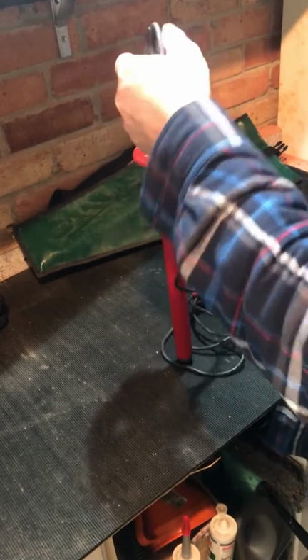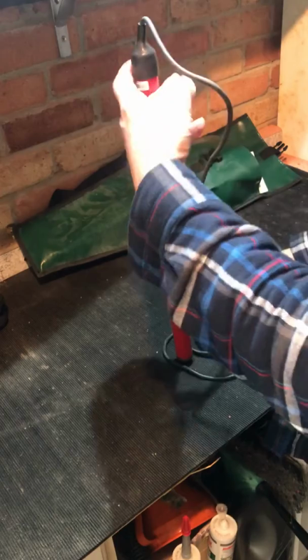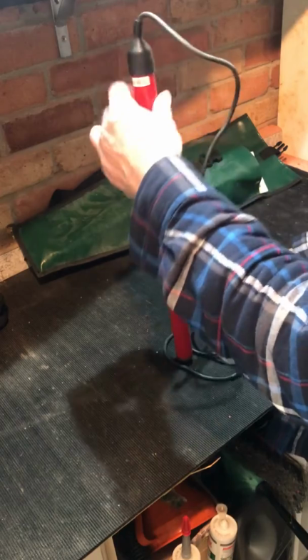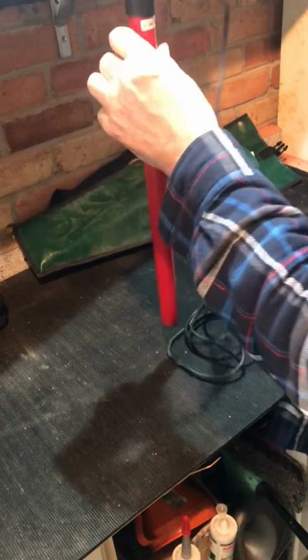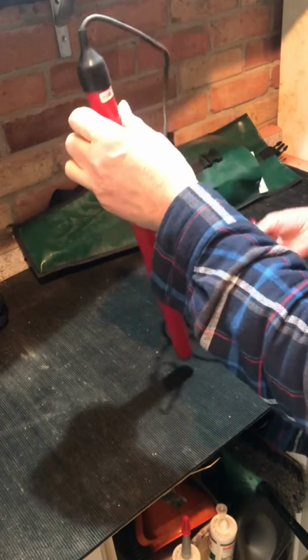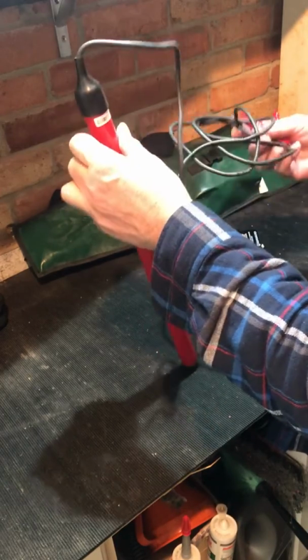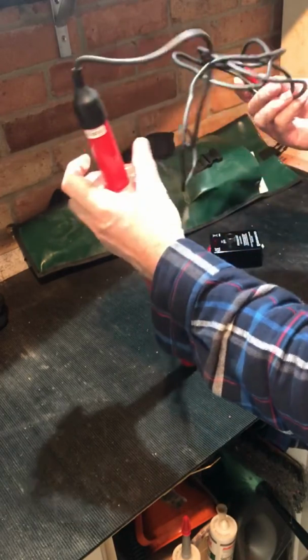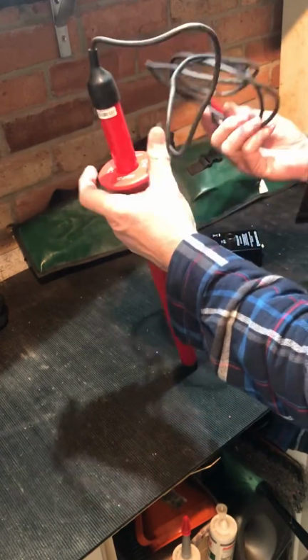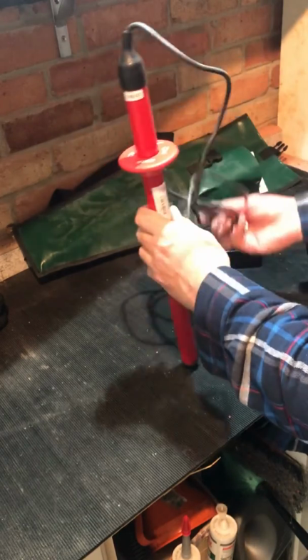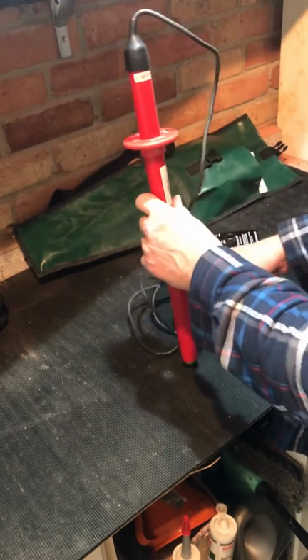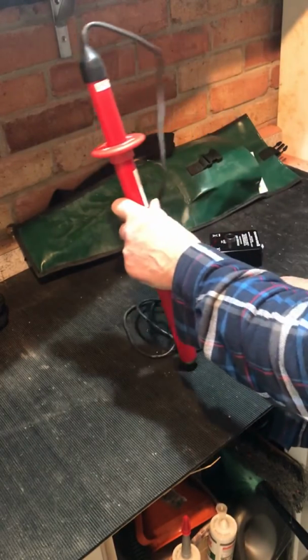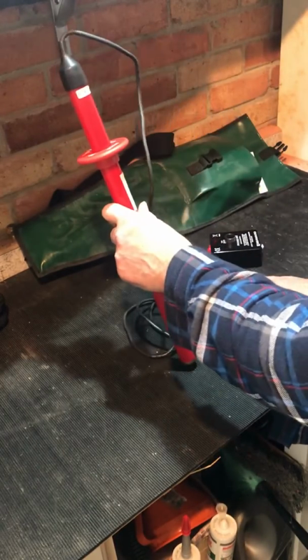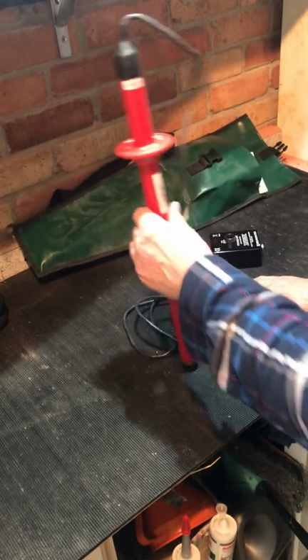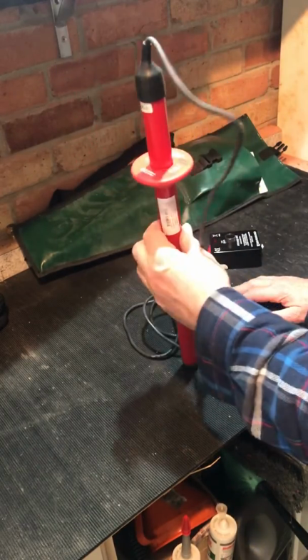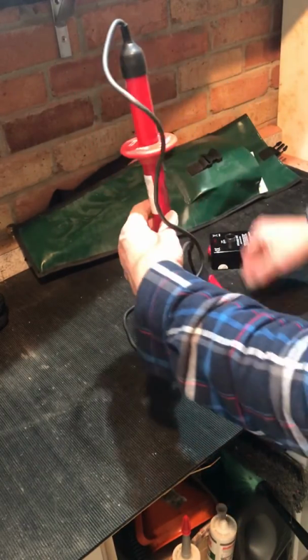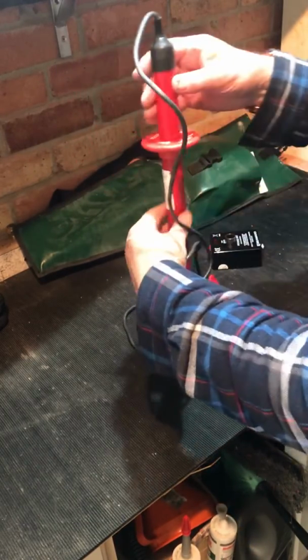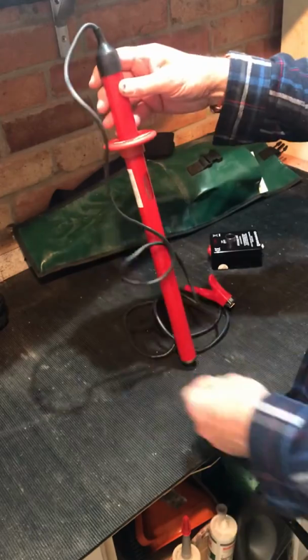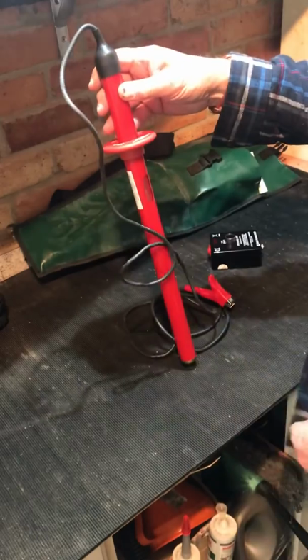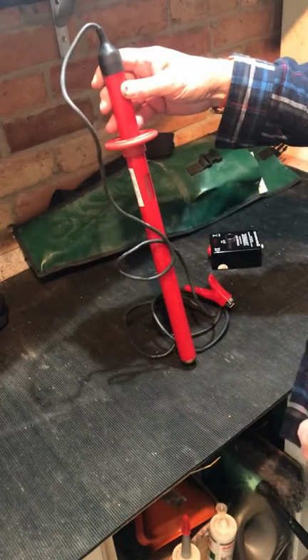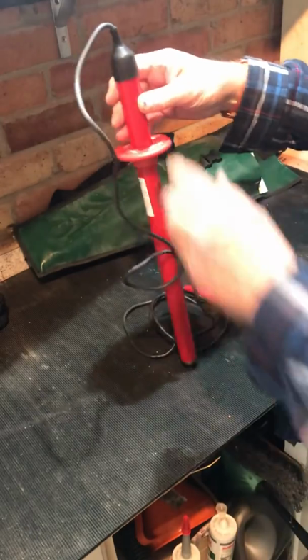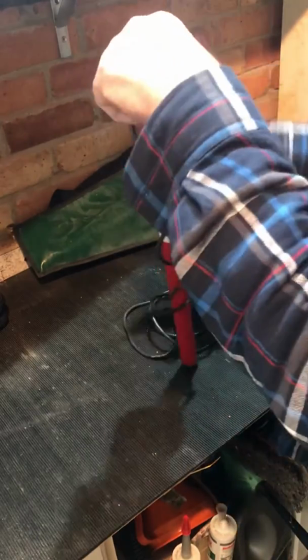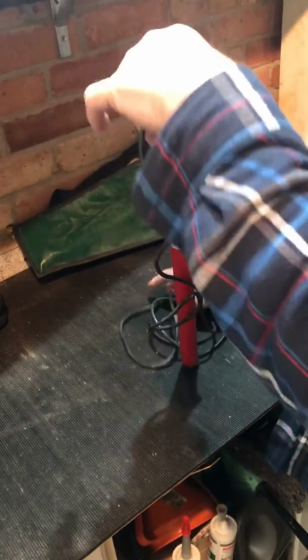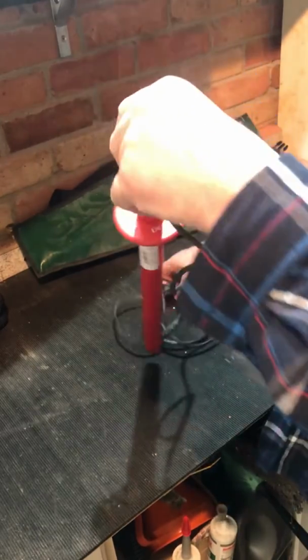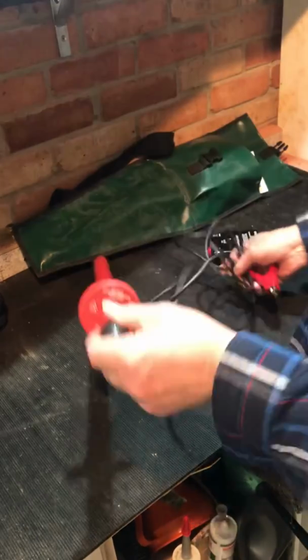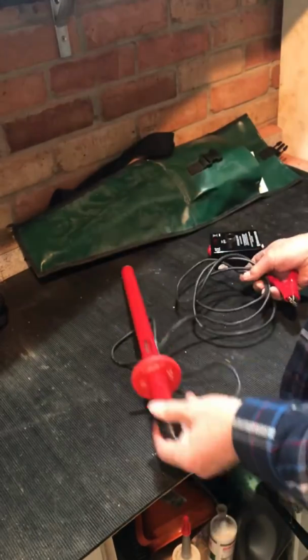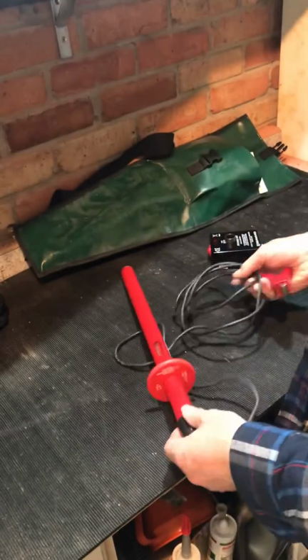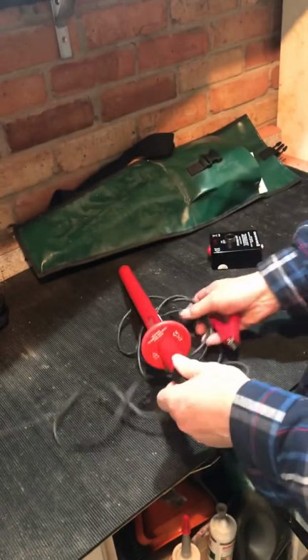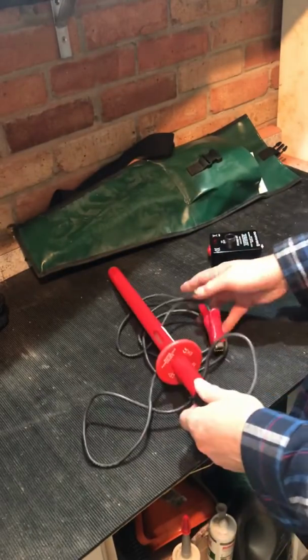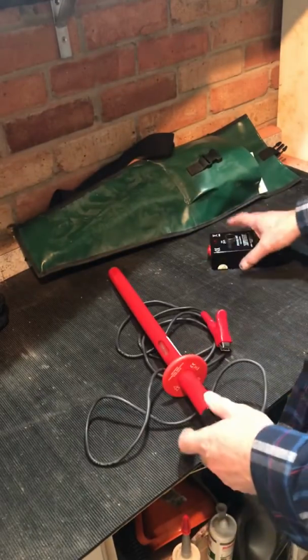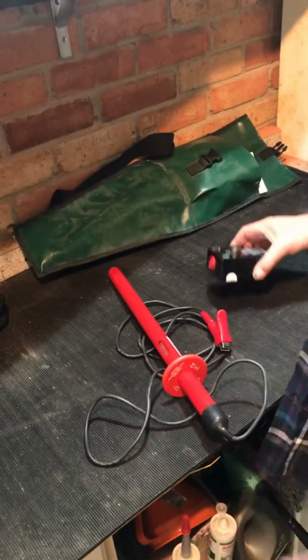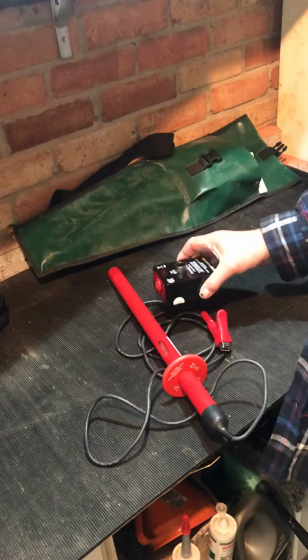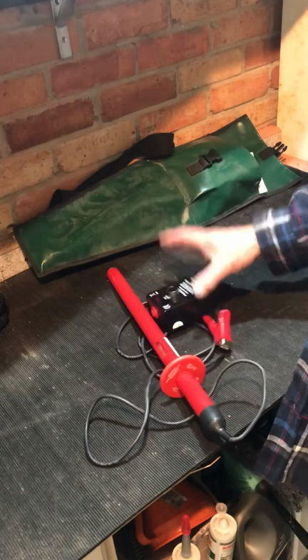However, this one's got a damaged flex and Seawards won't repair it. So unlike the Edgecombe, this one's going in the bin, which is a shame.